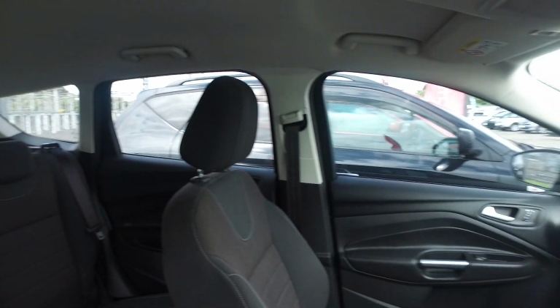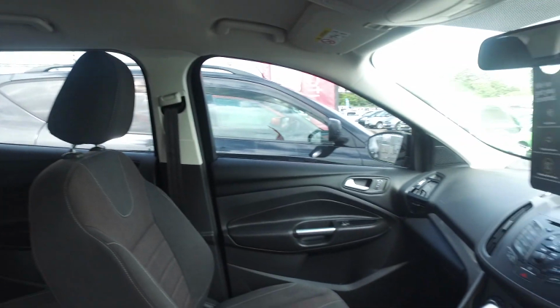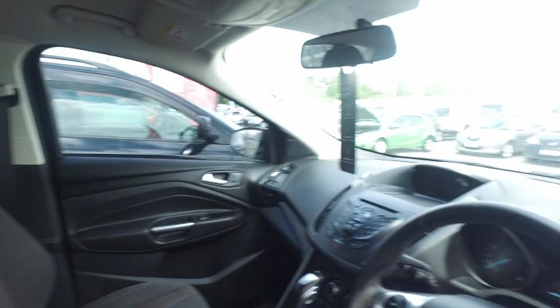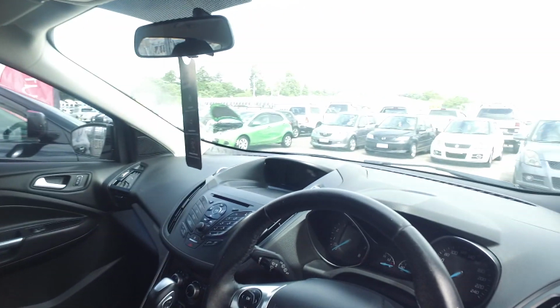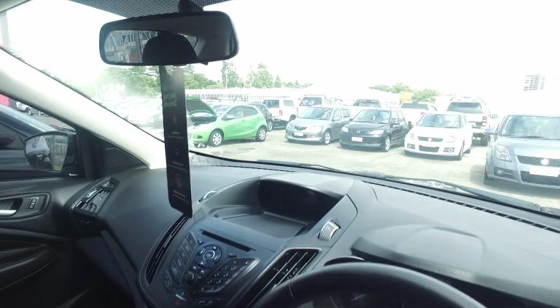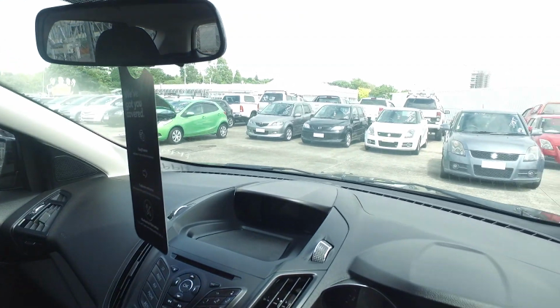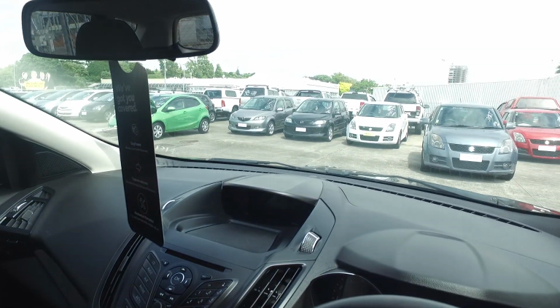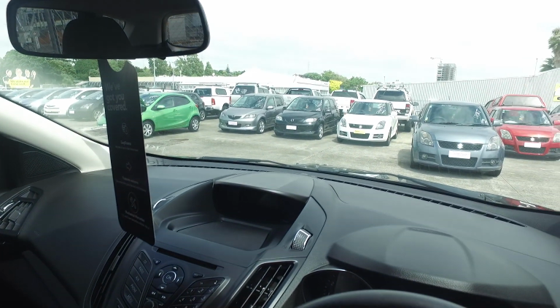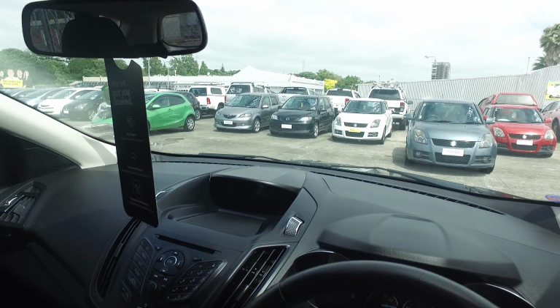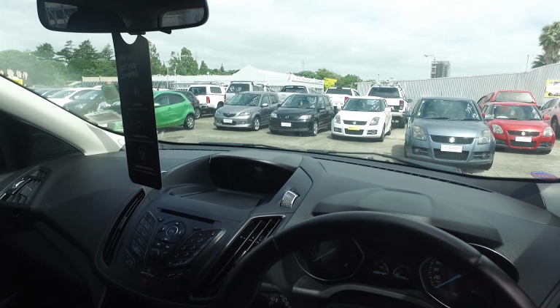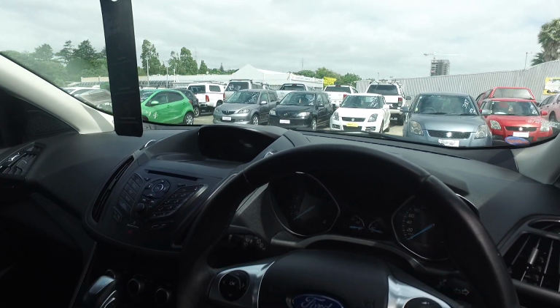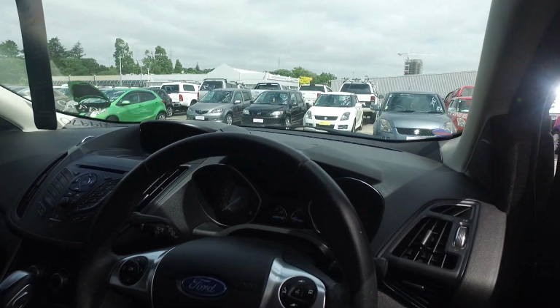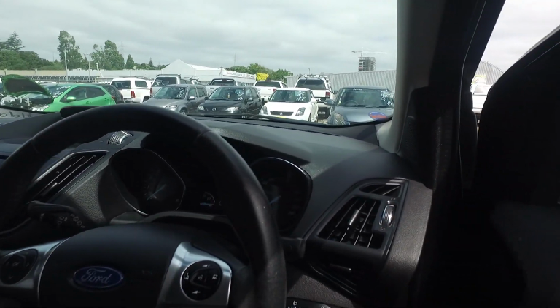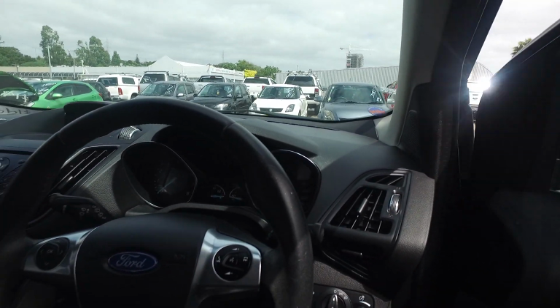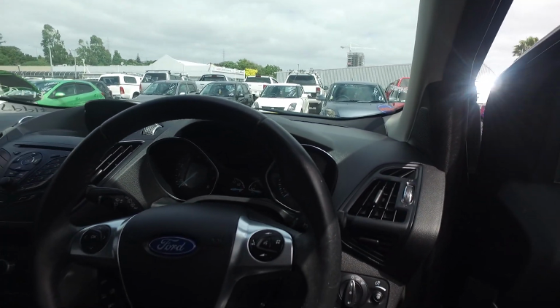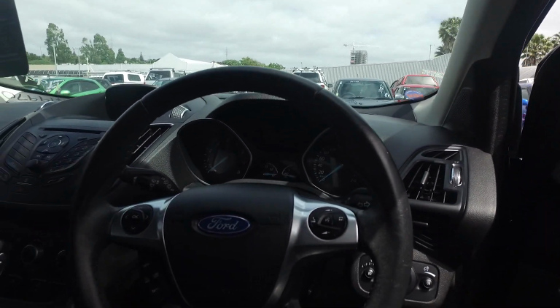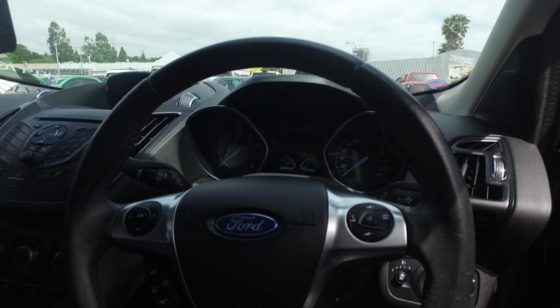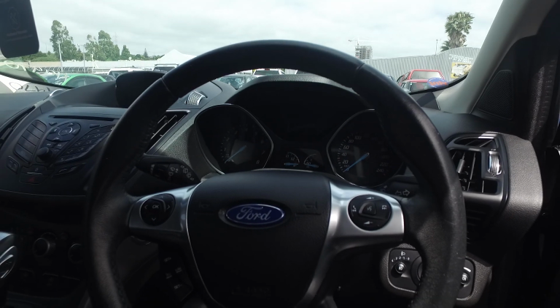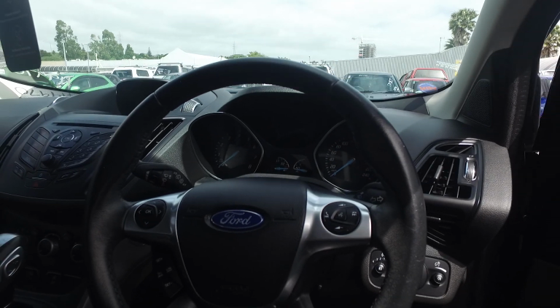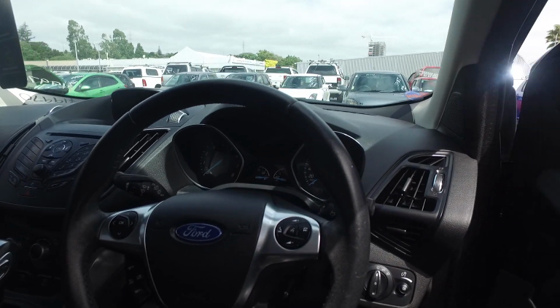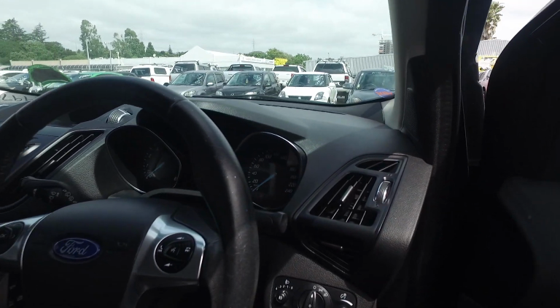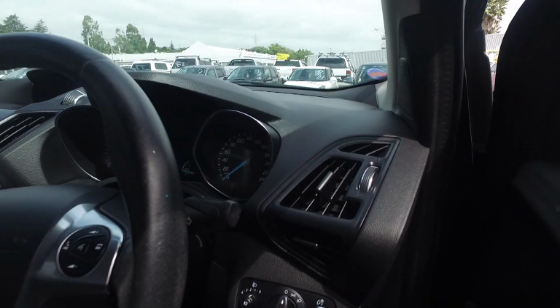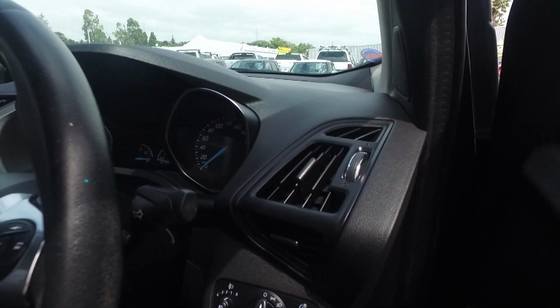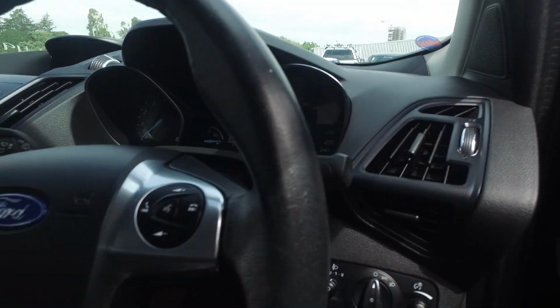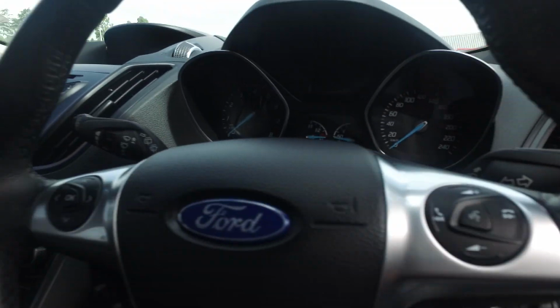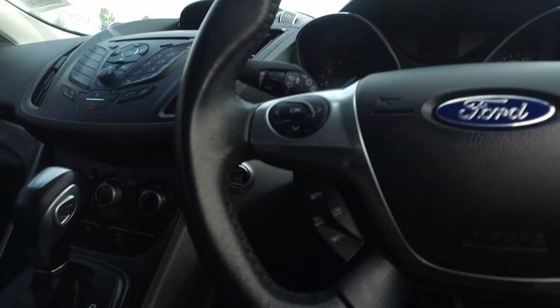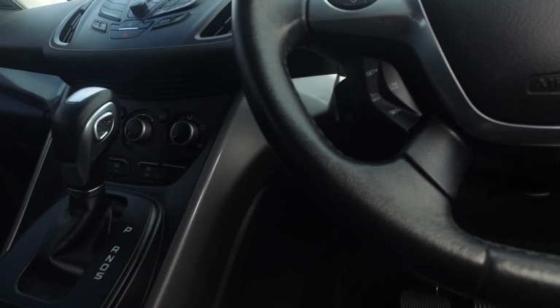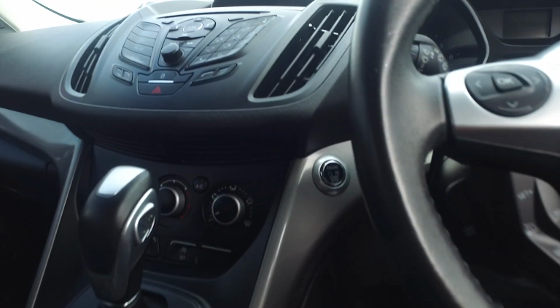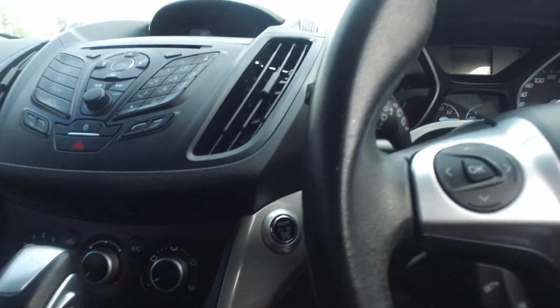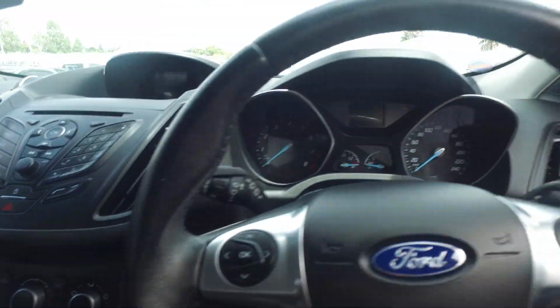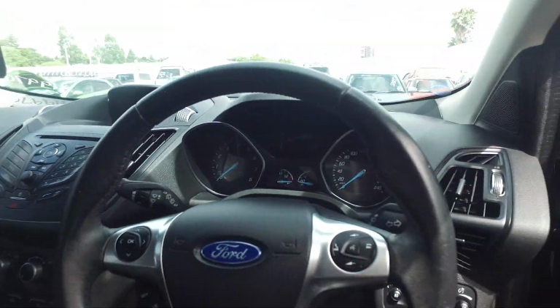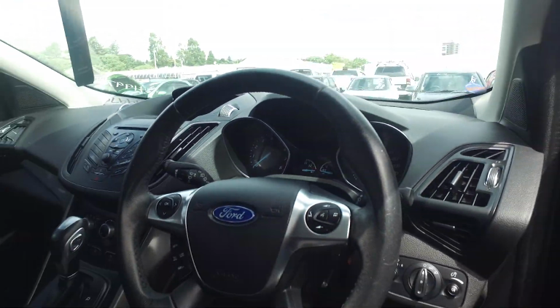Nice dark interior. All New Zealand new radio systems, so the hands-free calling. It's also got cruise control, perfect for long distance driving. And it also has the push to start as well, so it's keyless.